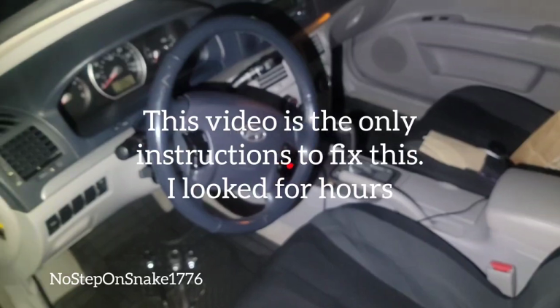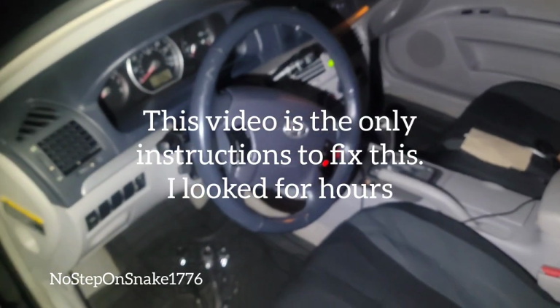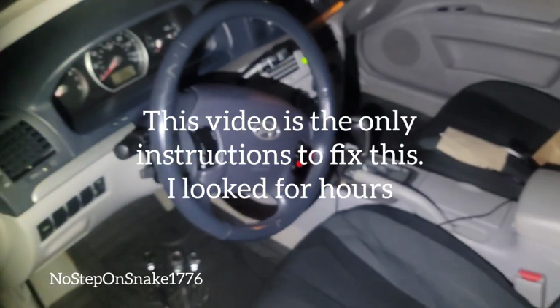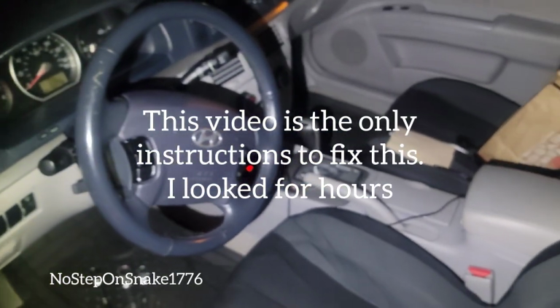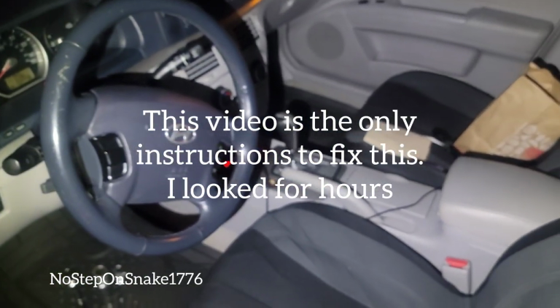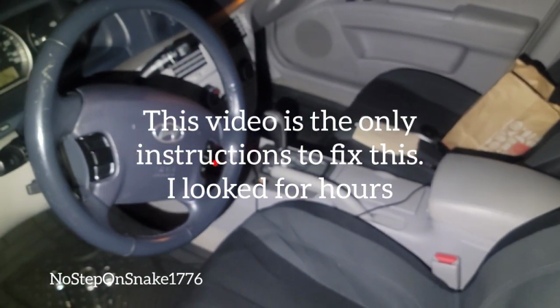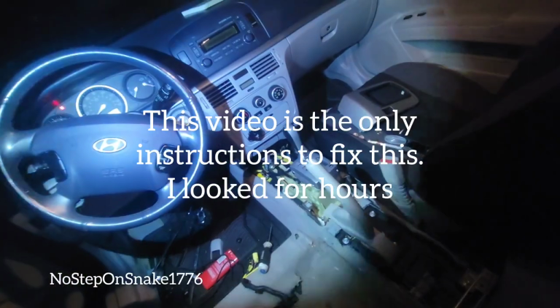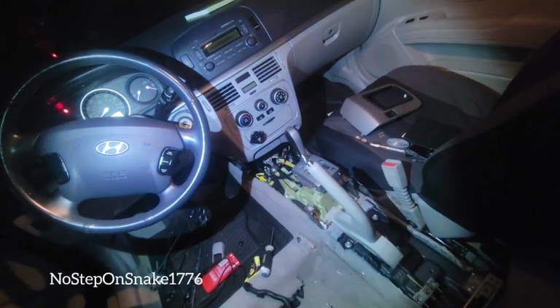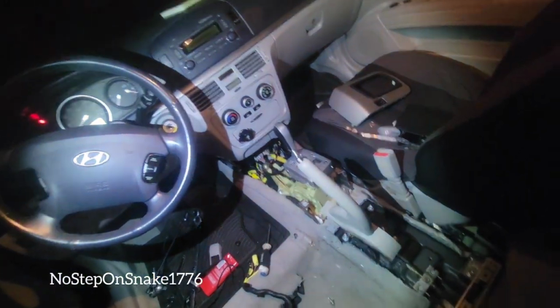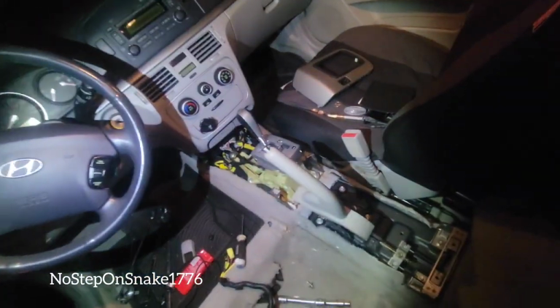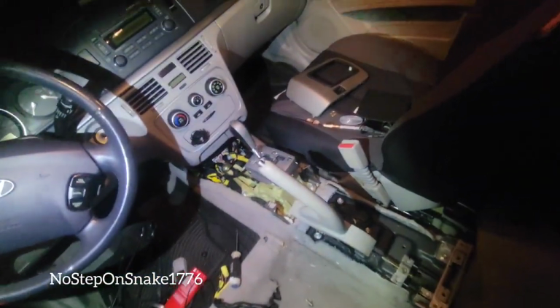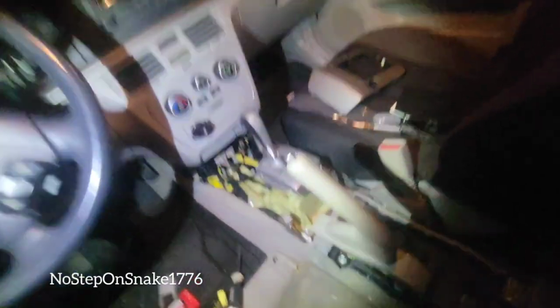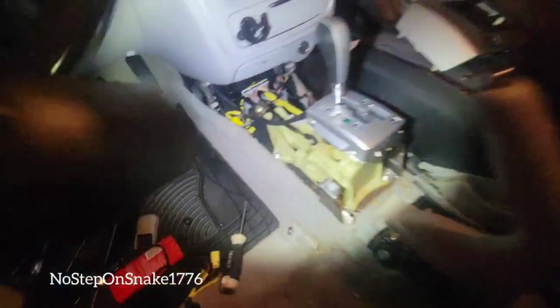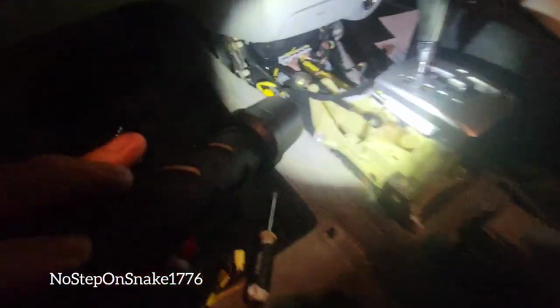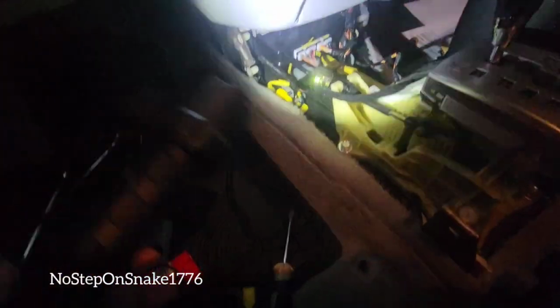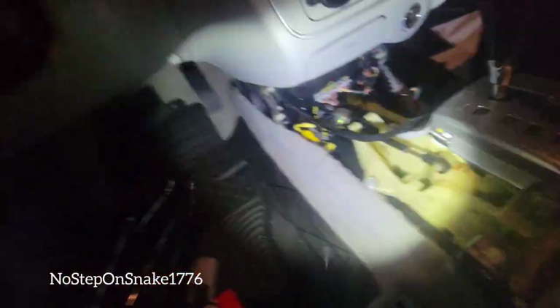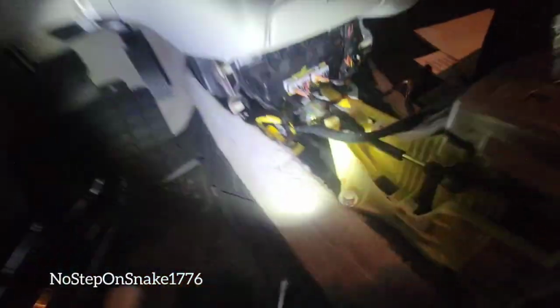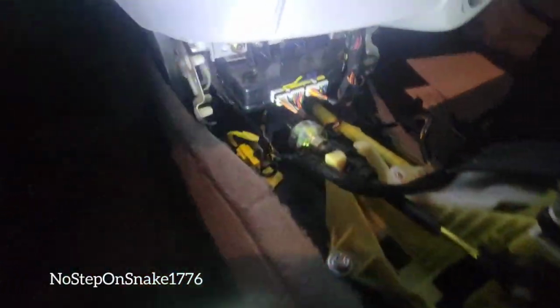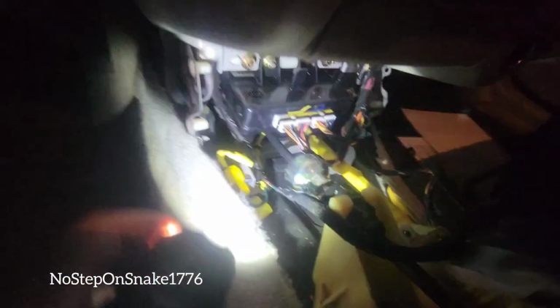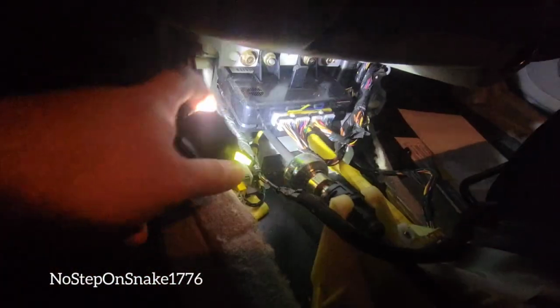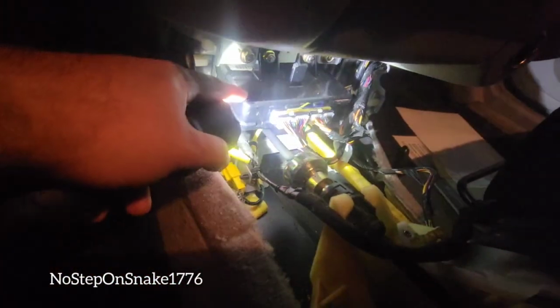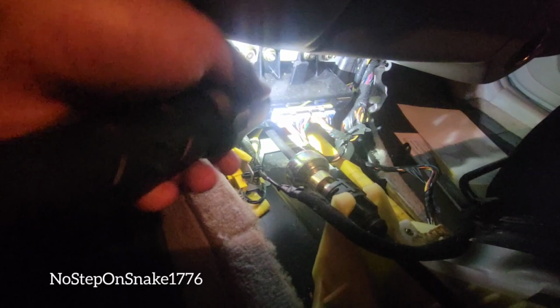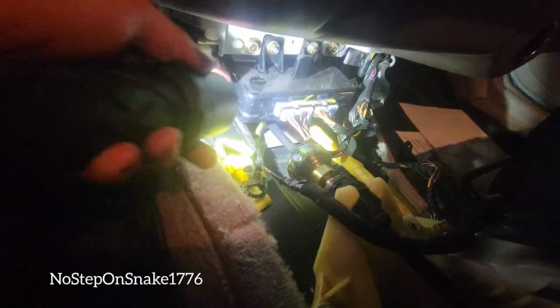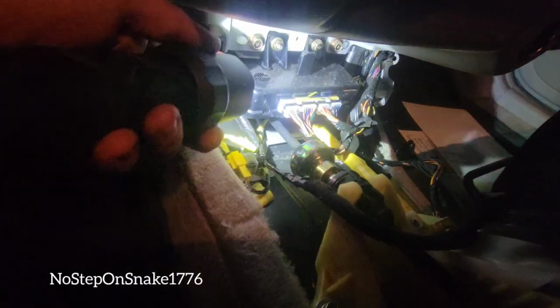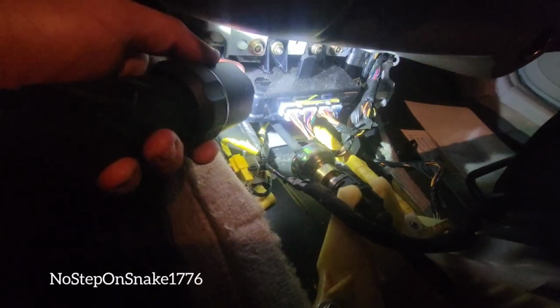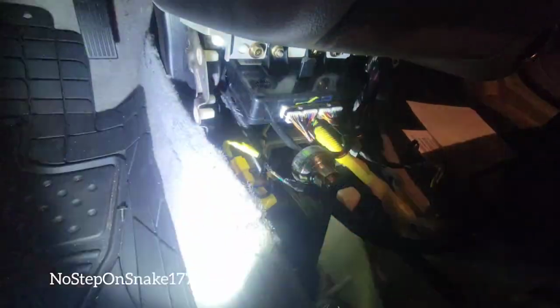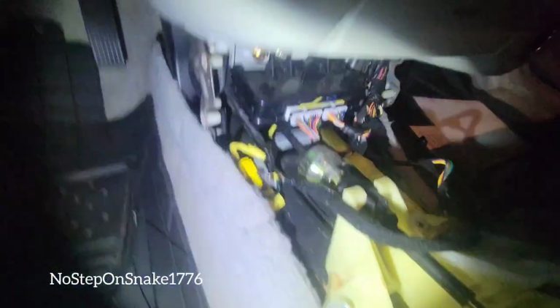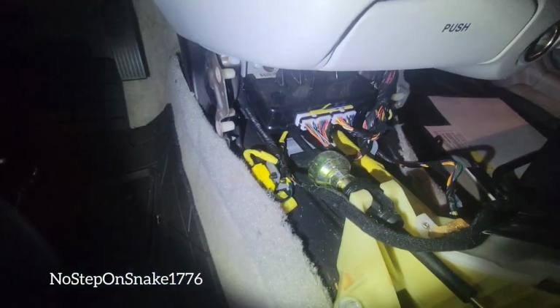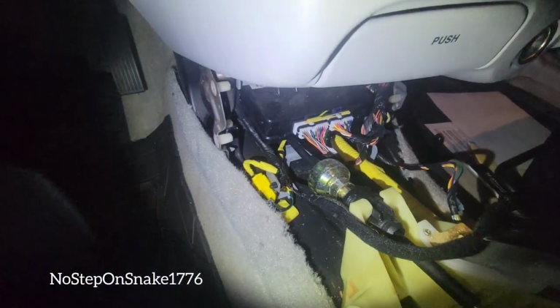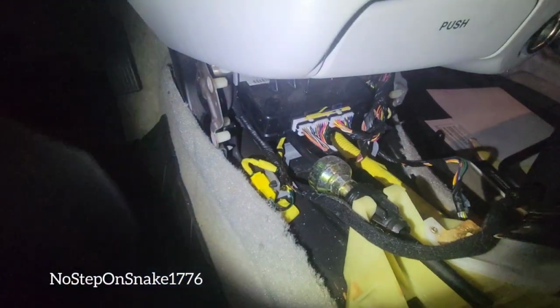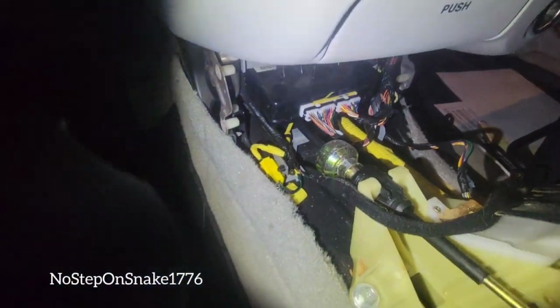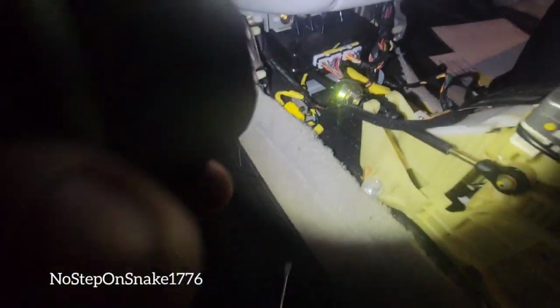This thing is always beeping and drives me crazy — 2007 Hyundai Sonata, the seatbelt alarm. The body control module is right here. See those little vents? That's the speaker, it's built into the body control module.